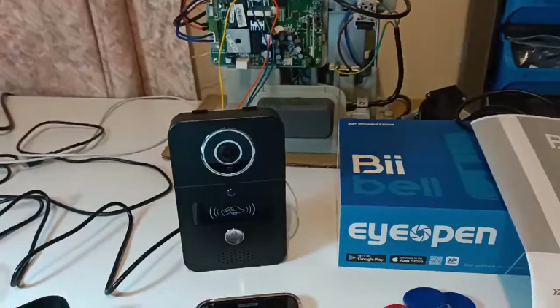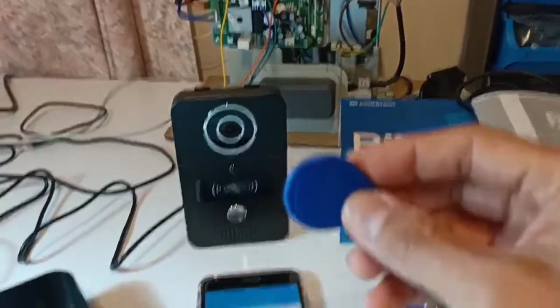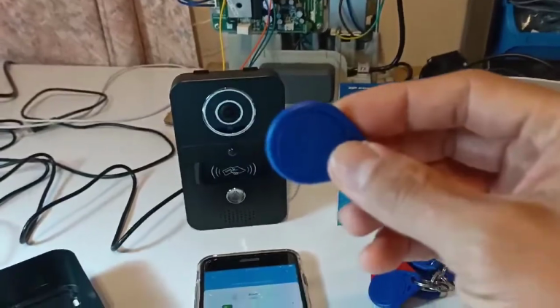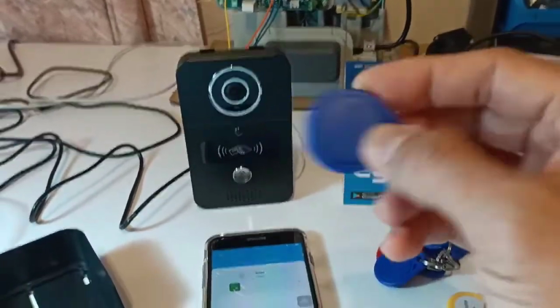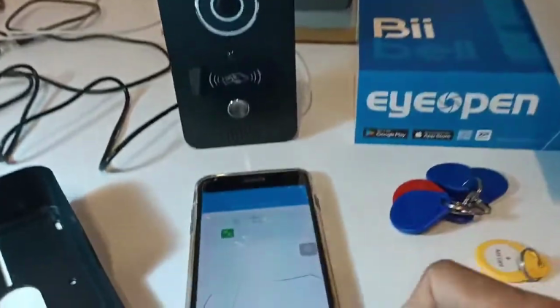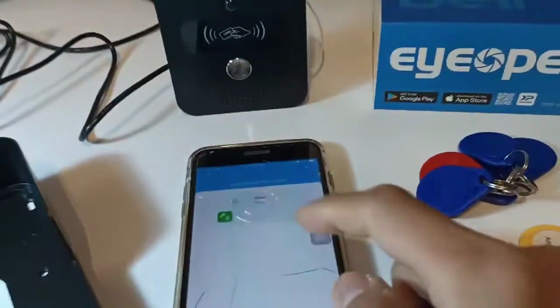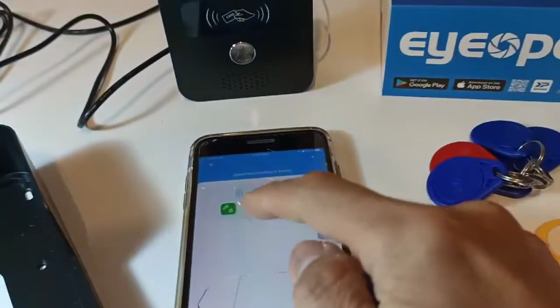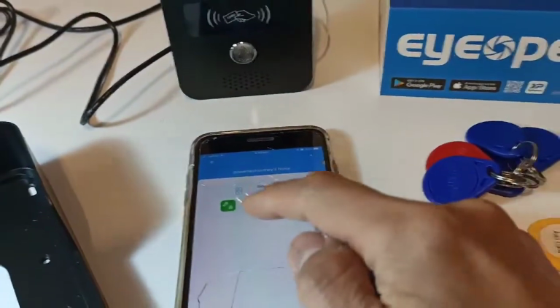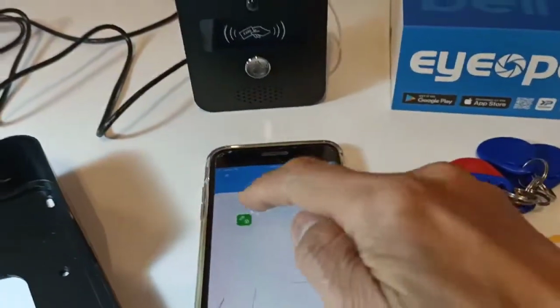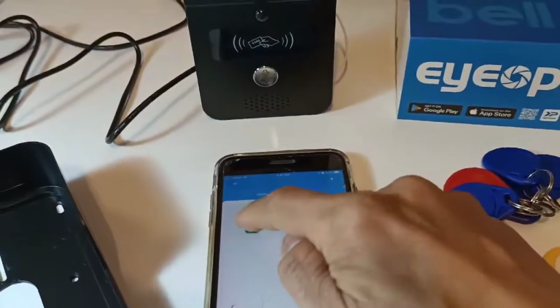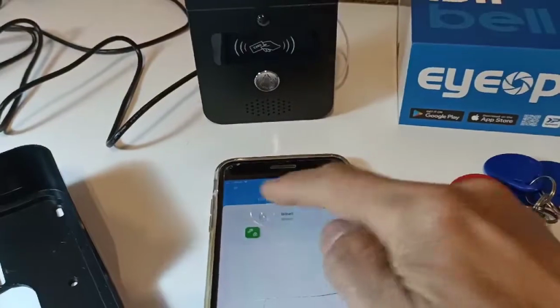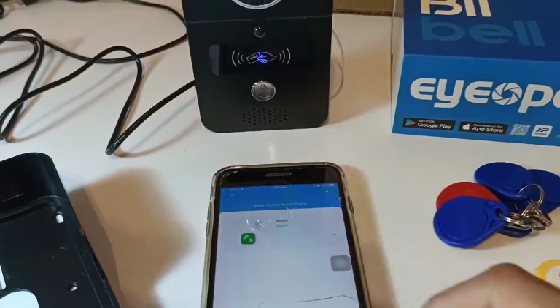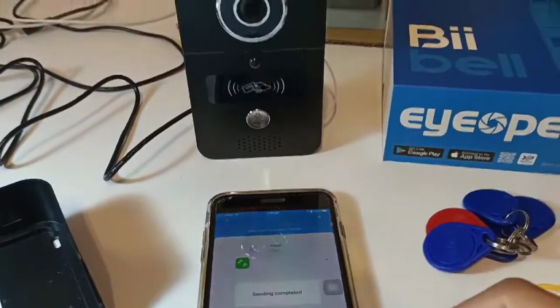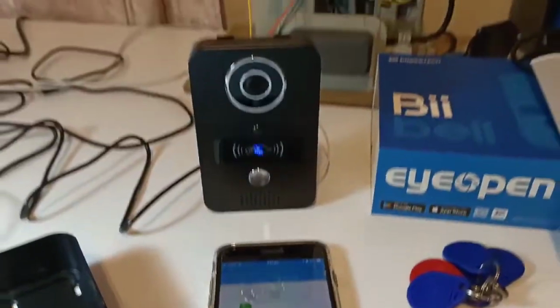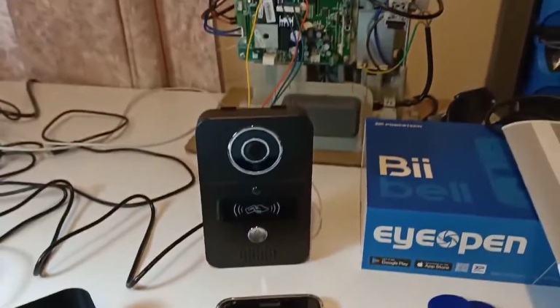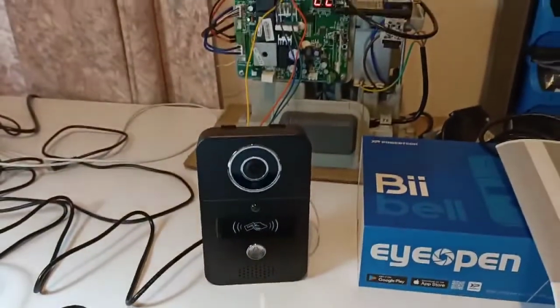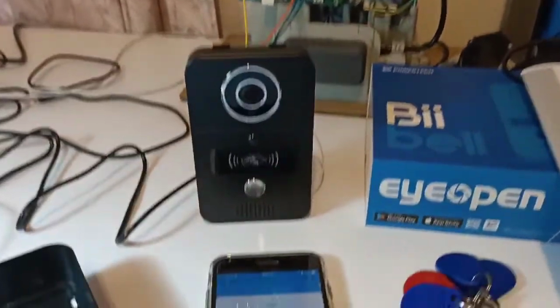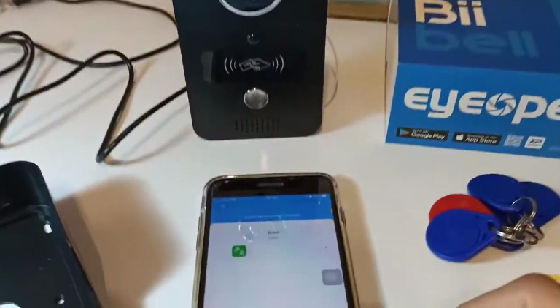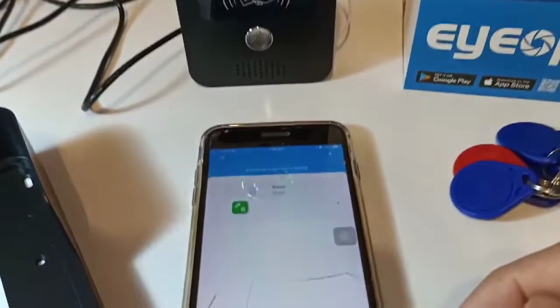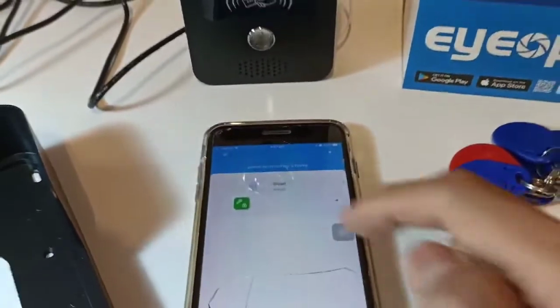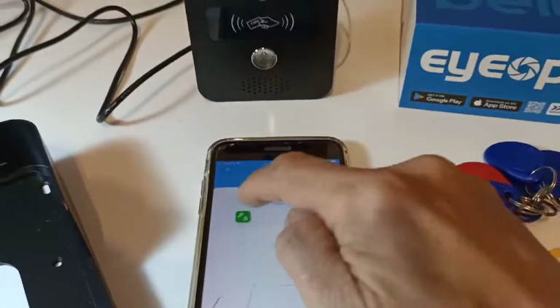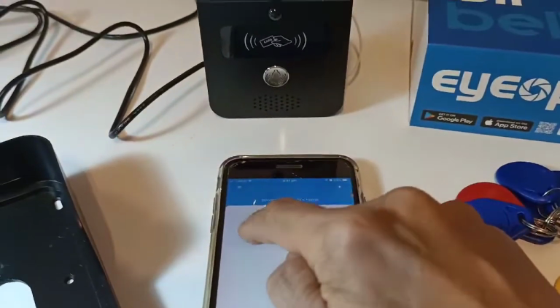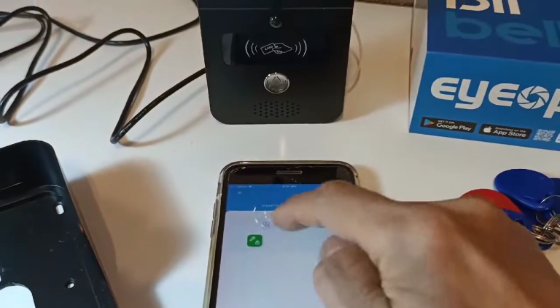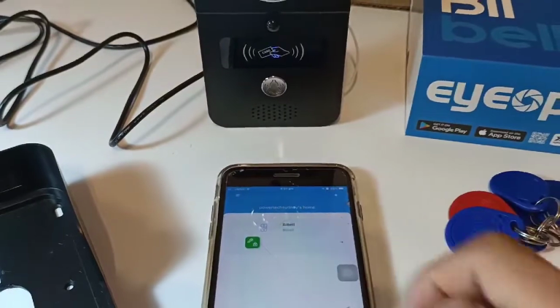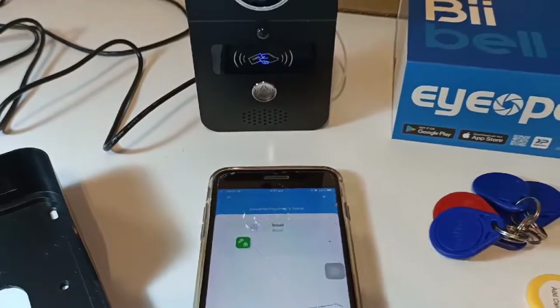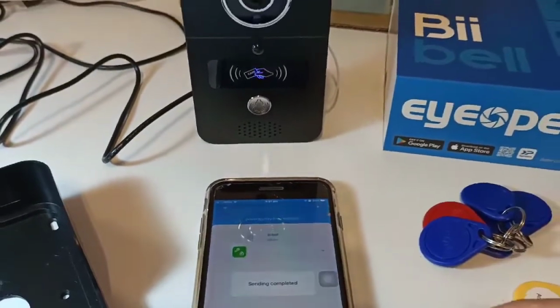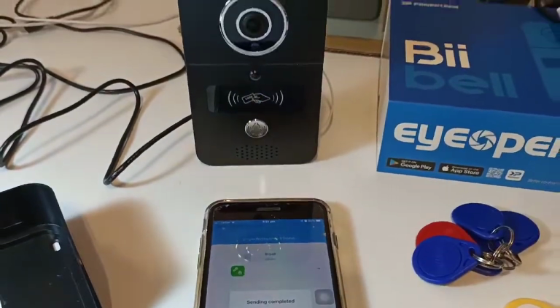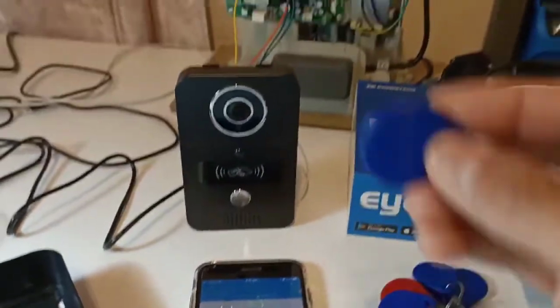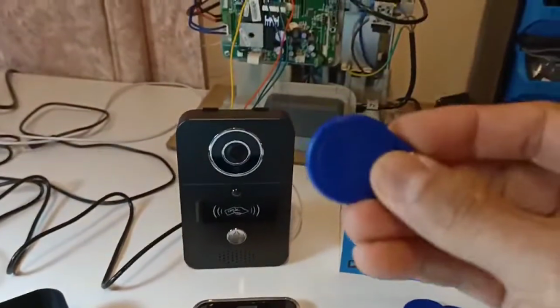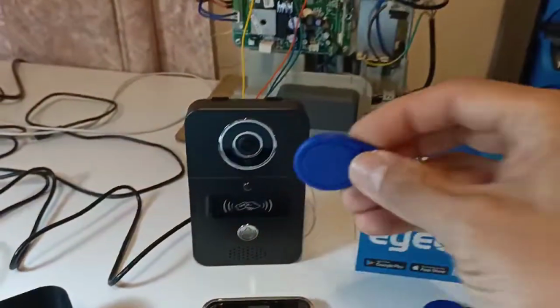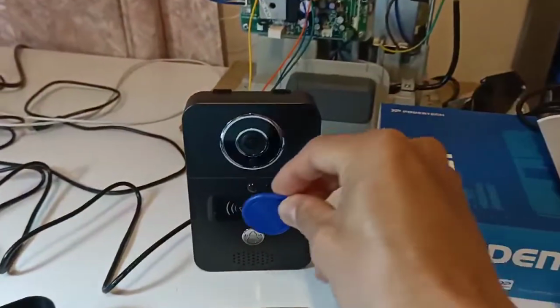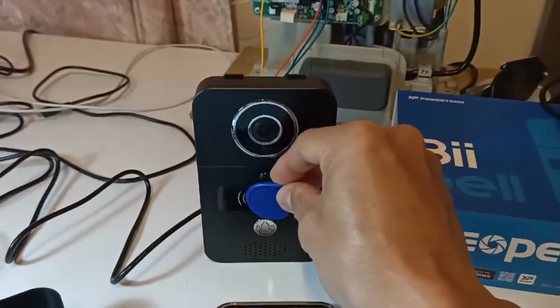Let's see how it works. It can operate from your app, and also from the fob it provided.